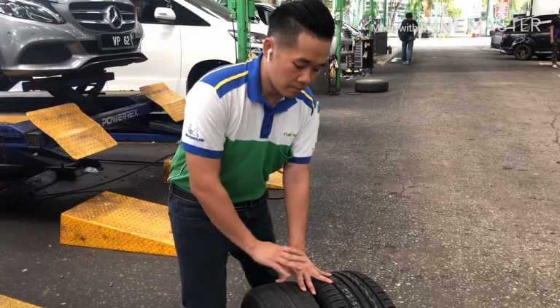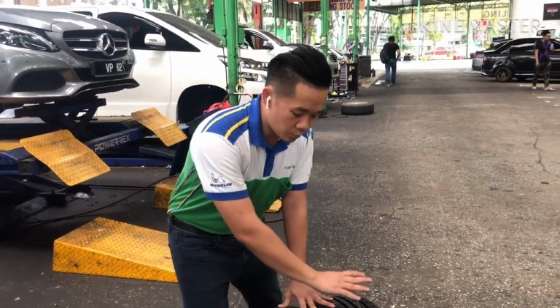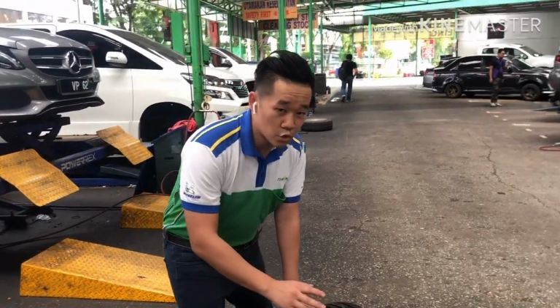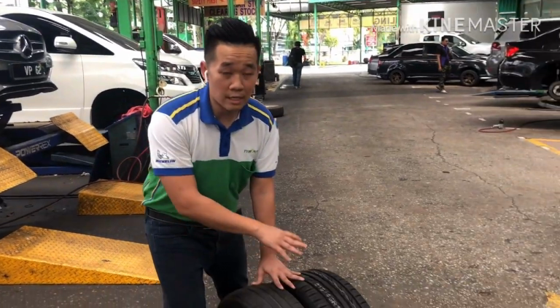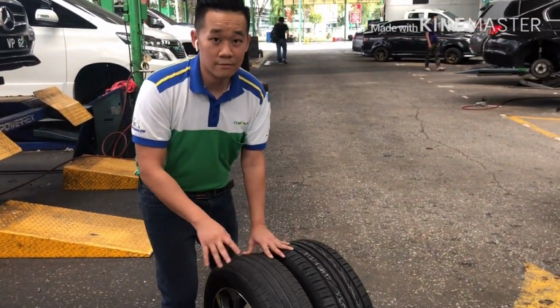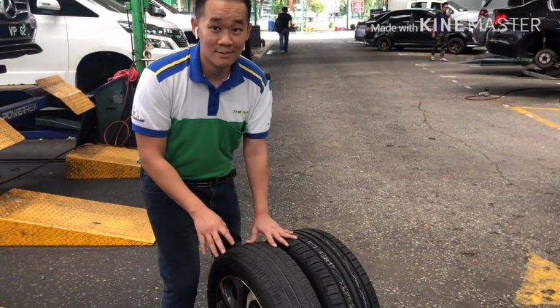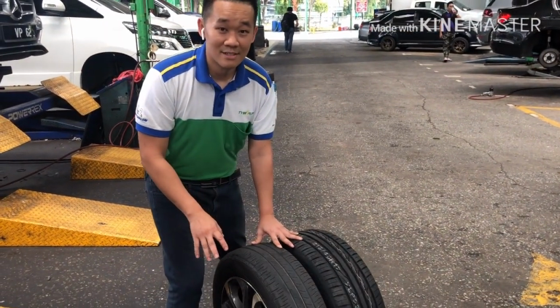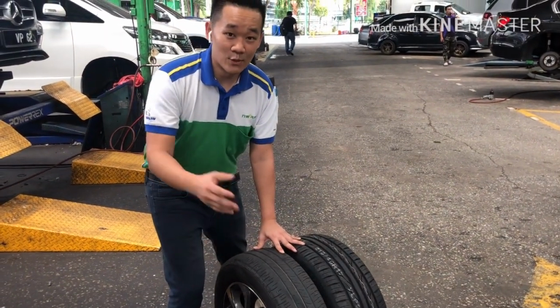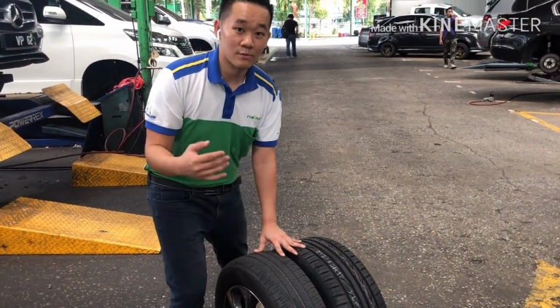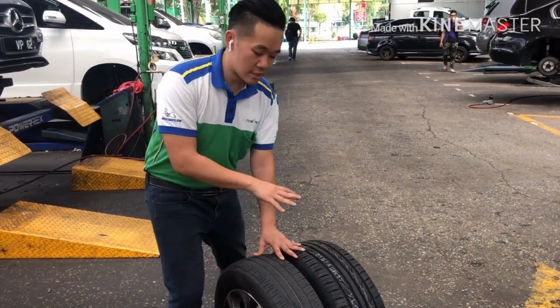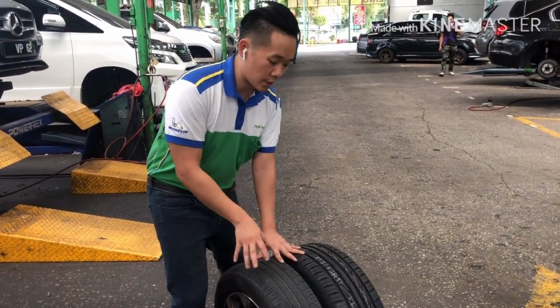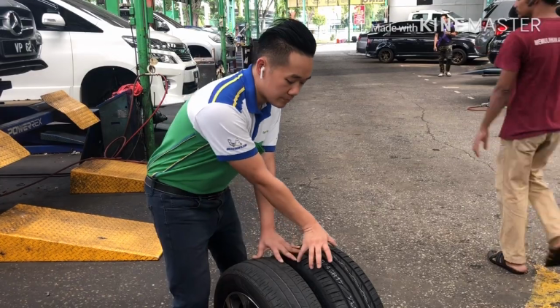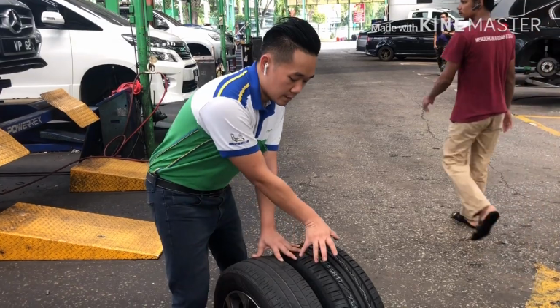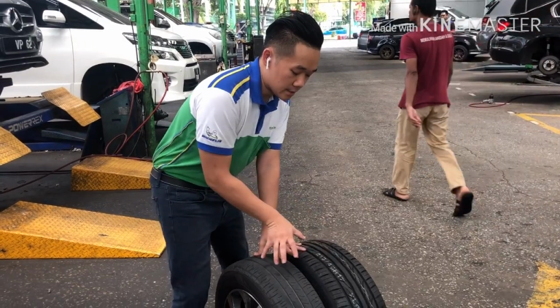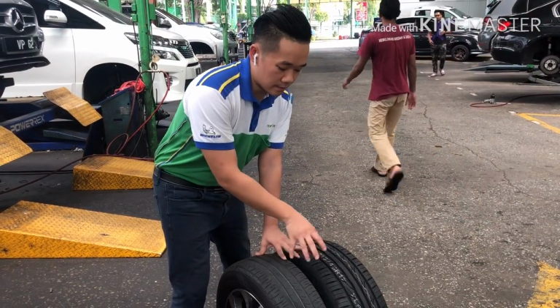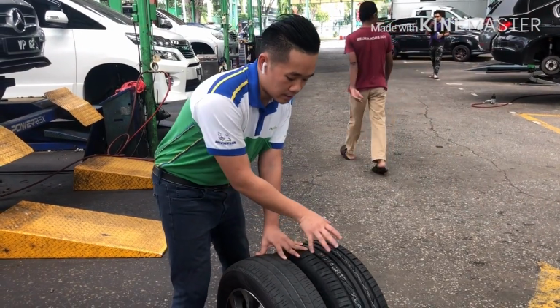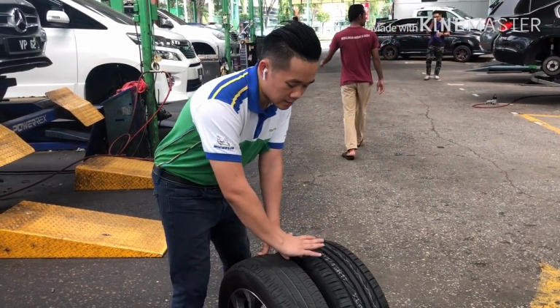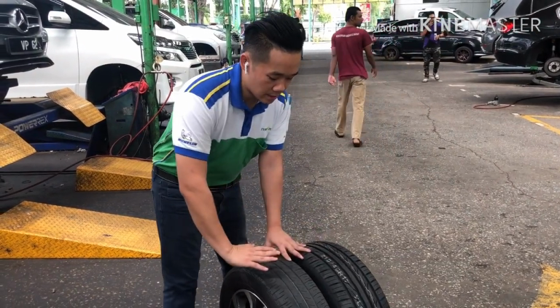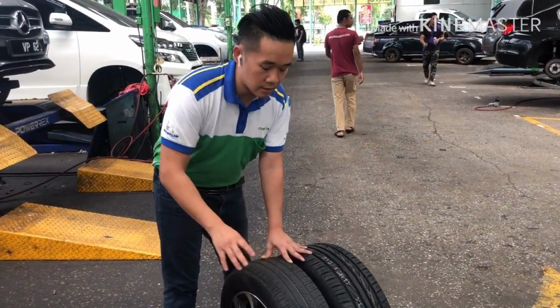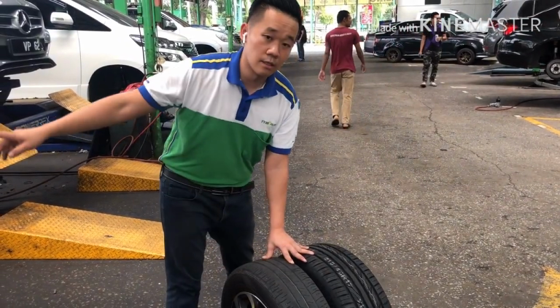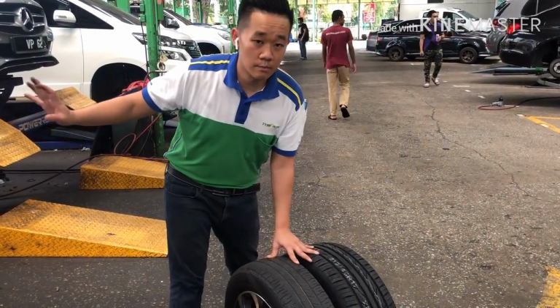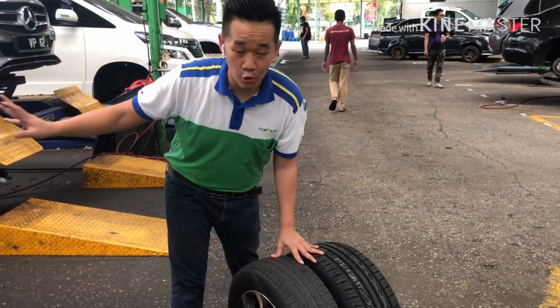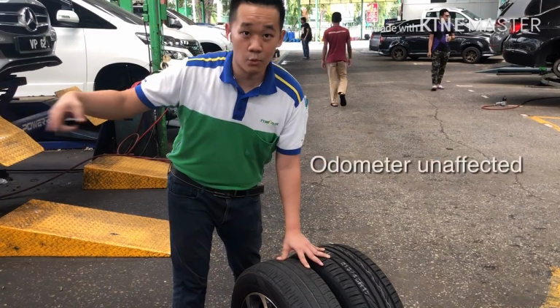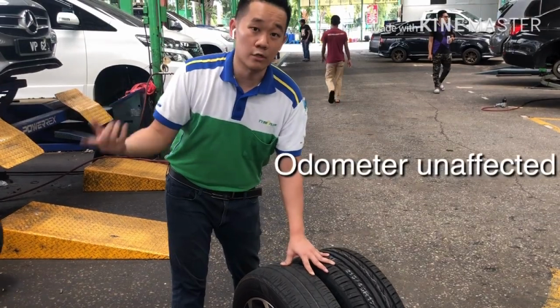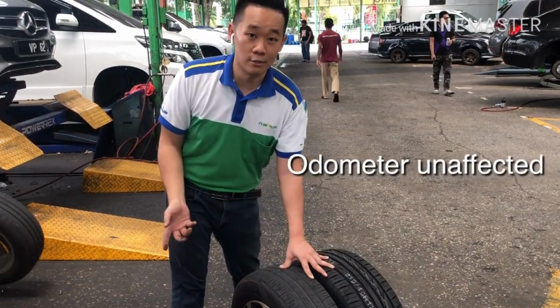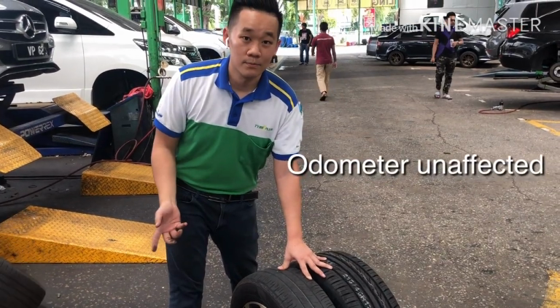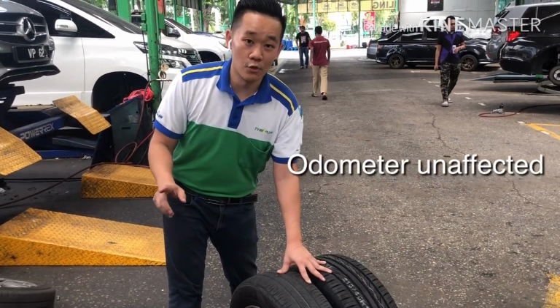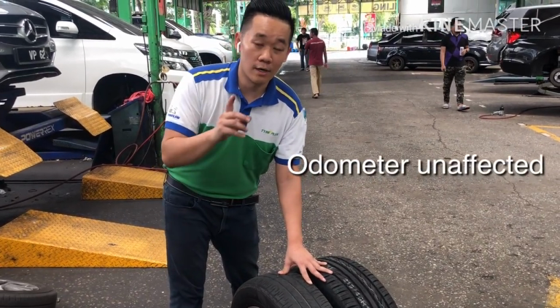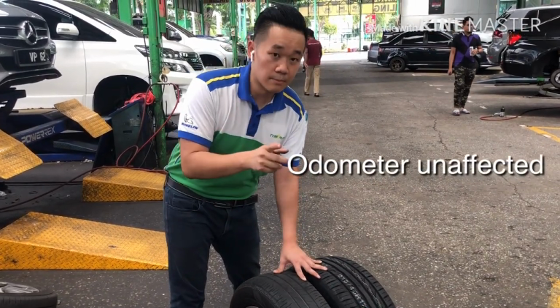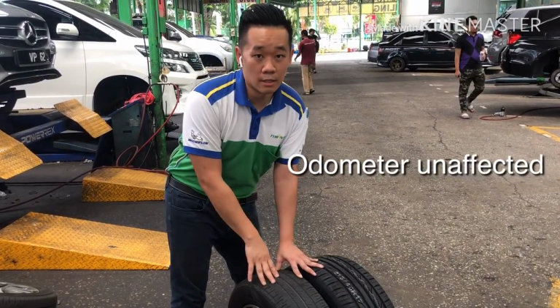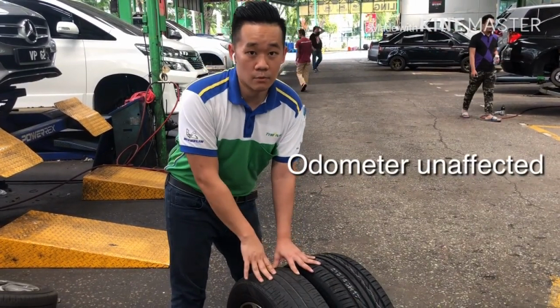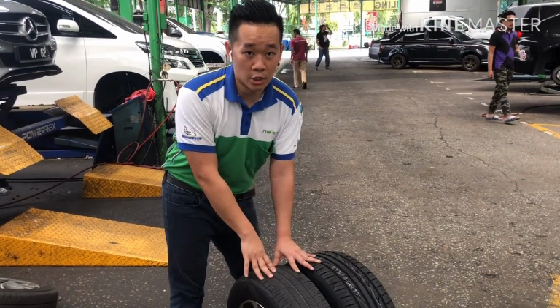When we do this kind of comparison and the overall tire diameter stays the same, the speedometer won't be impacted much. That's something important to think about when planning this kind of upgrade.